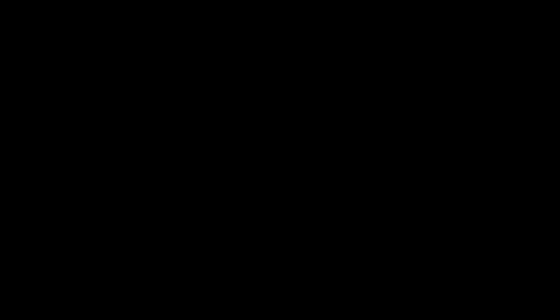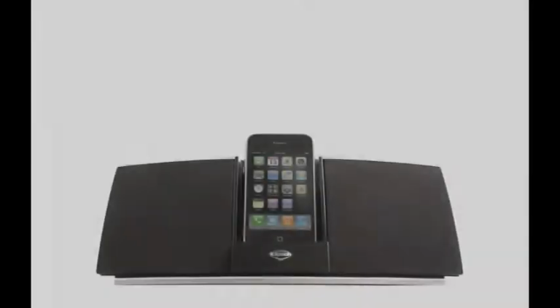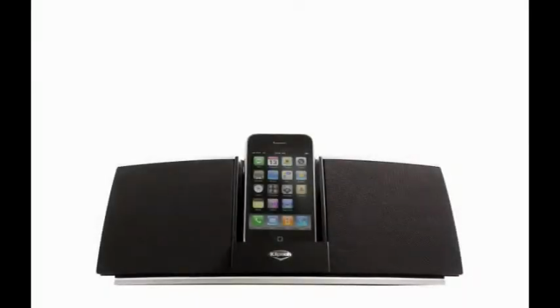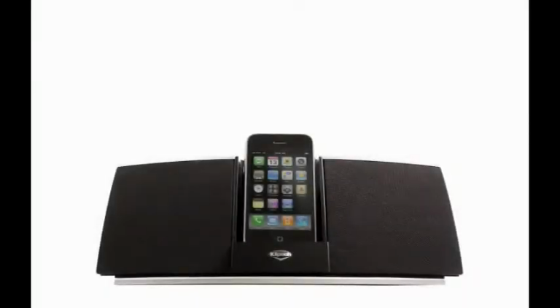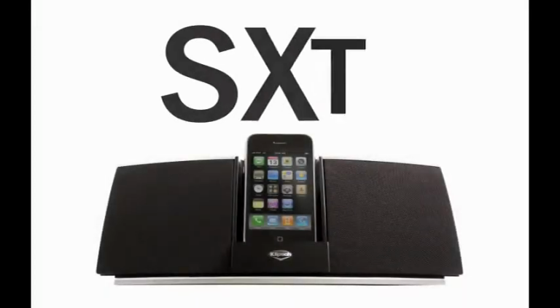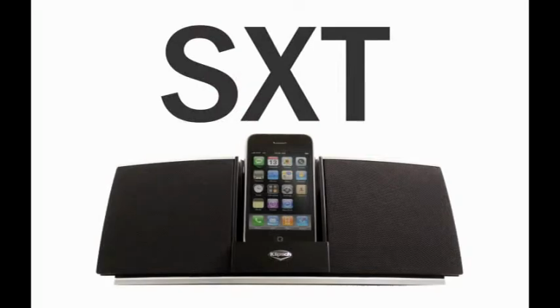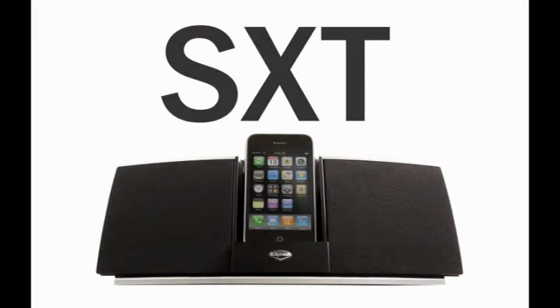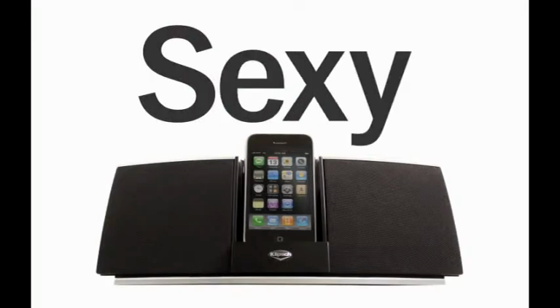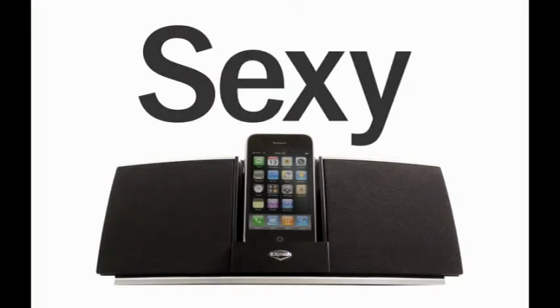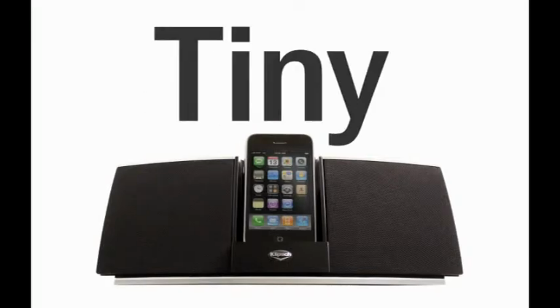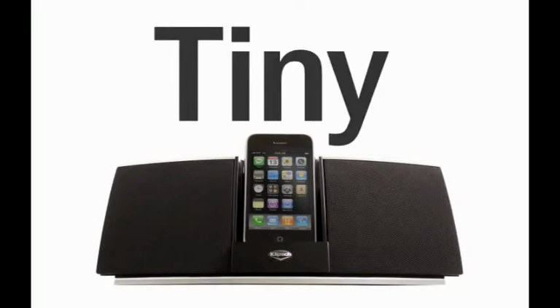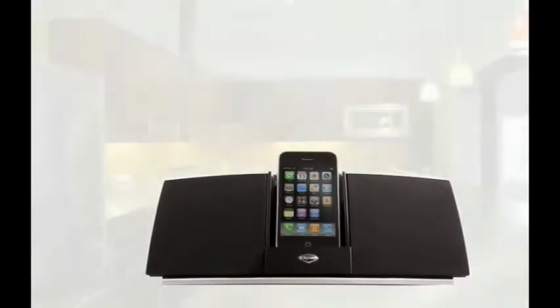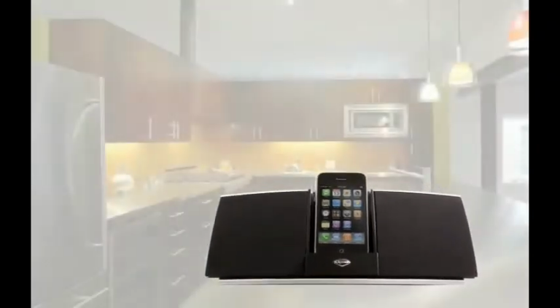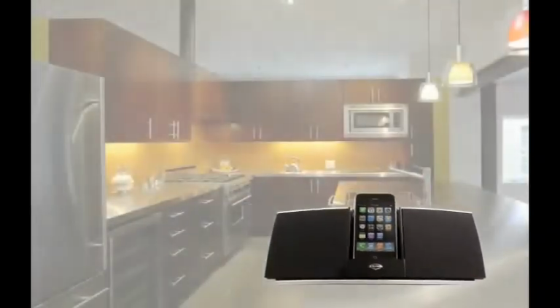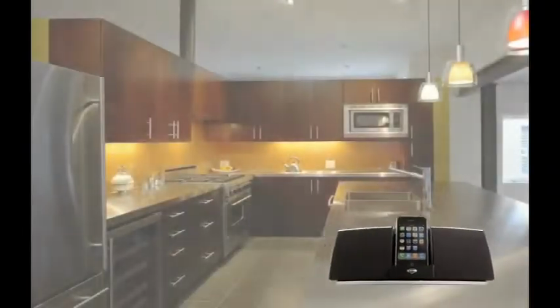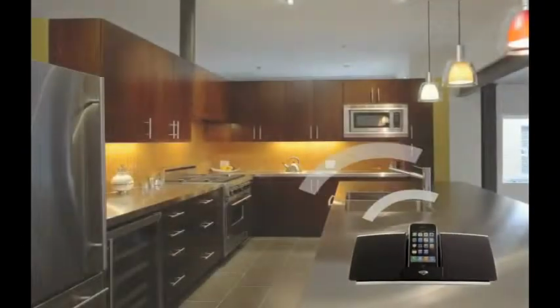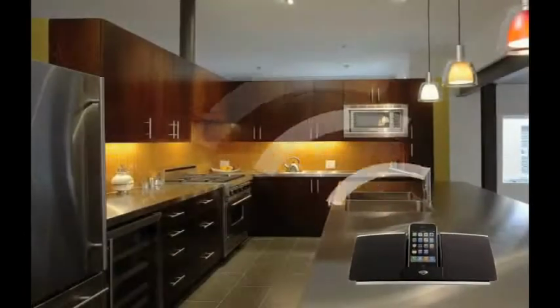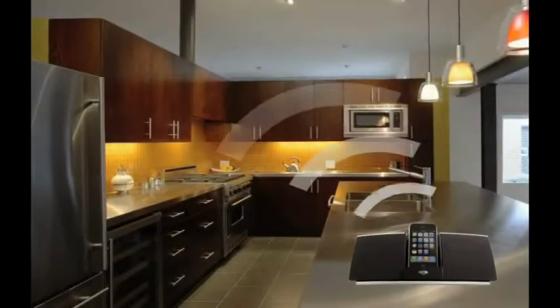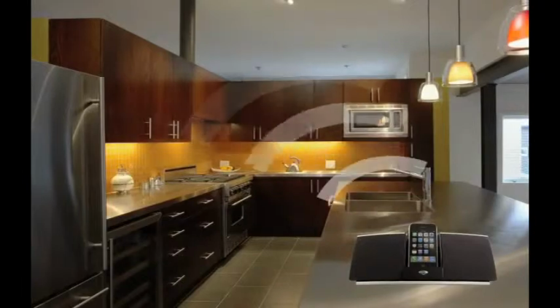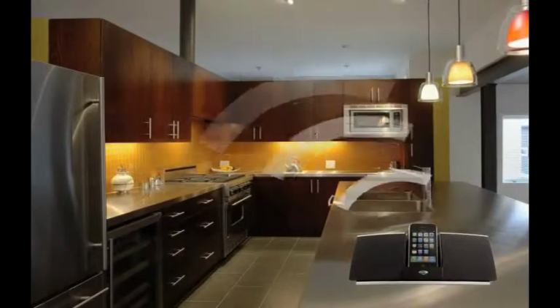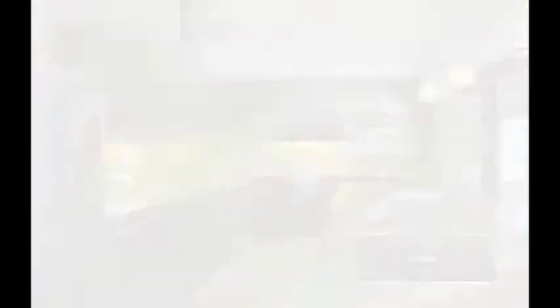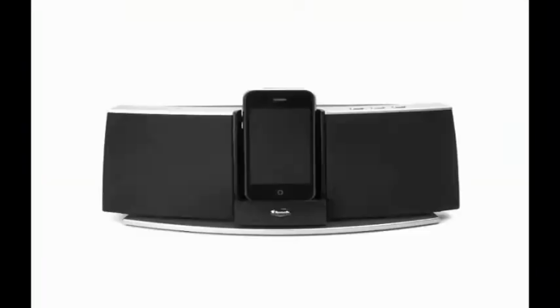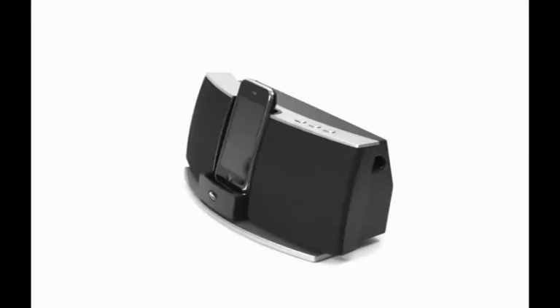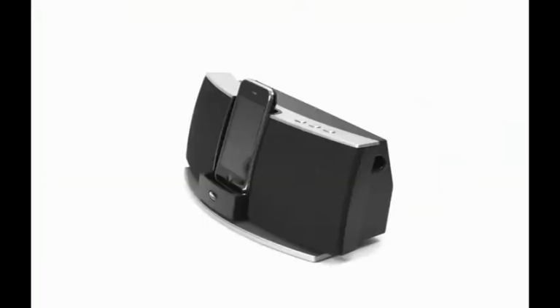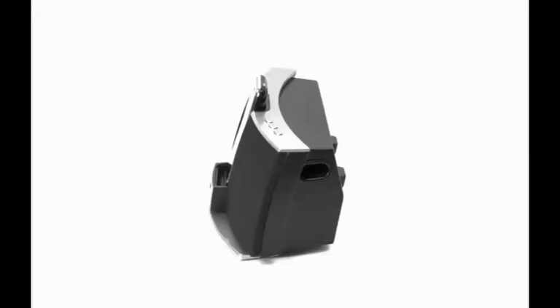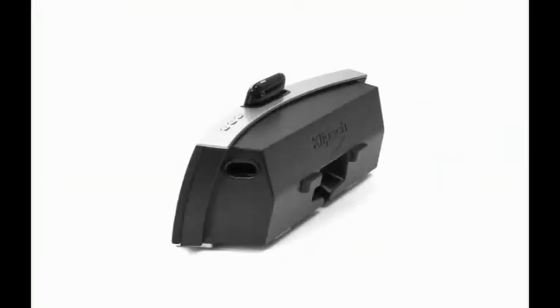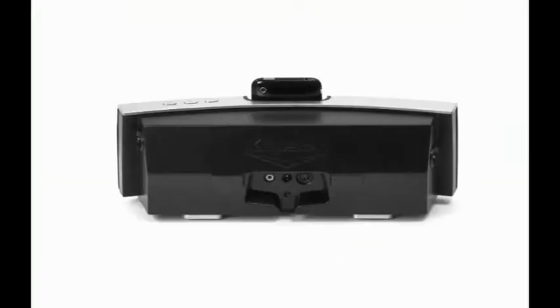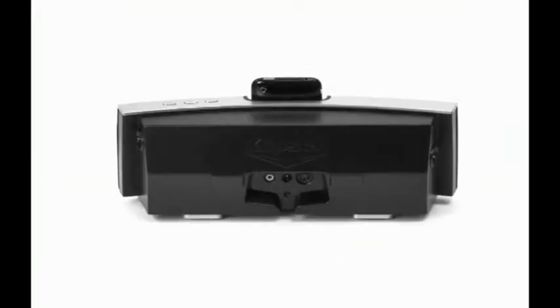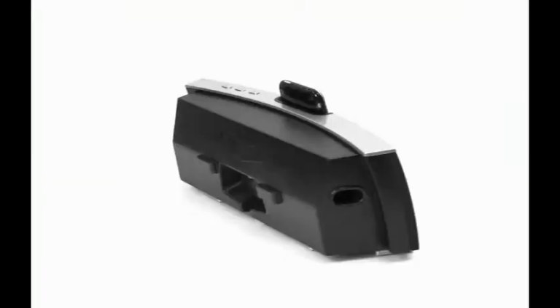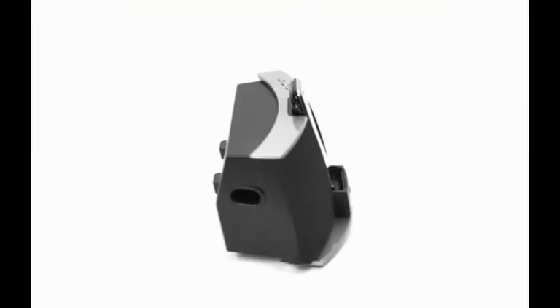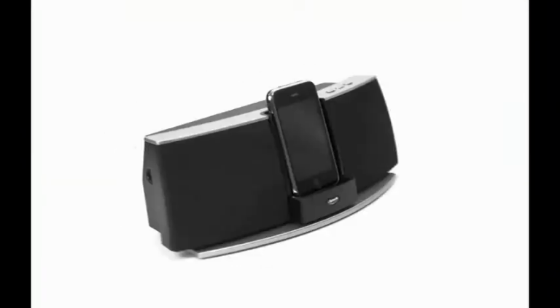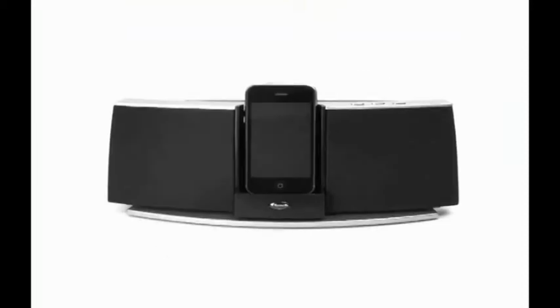Meet the Klipsch iGroove SXT. This sexy tiny iPod dock fits perfectly into any room, creating sound that's larger than life. On the outside, the iGroove SXT looks stellar with a sleek black finish and silver trim.